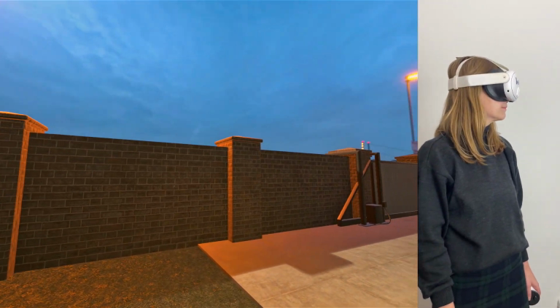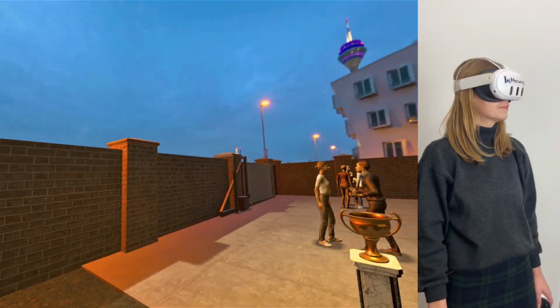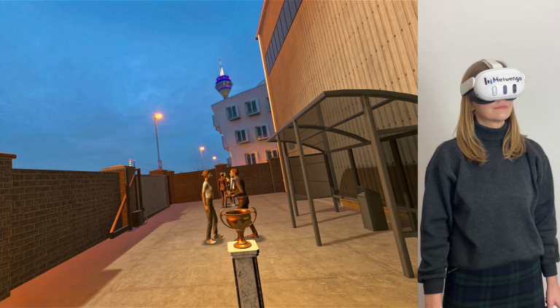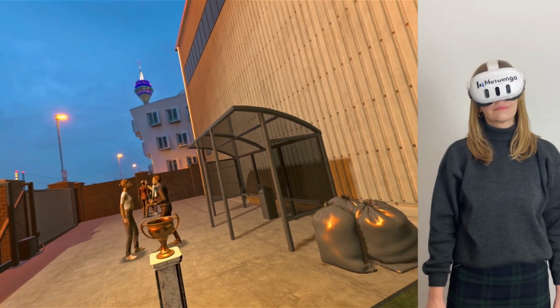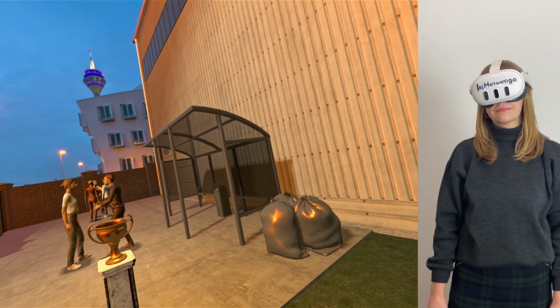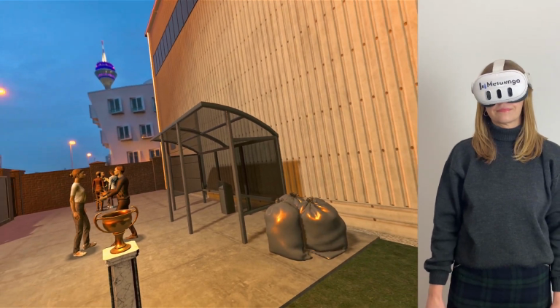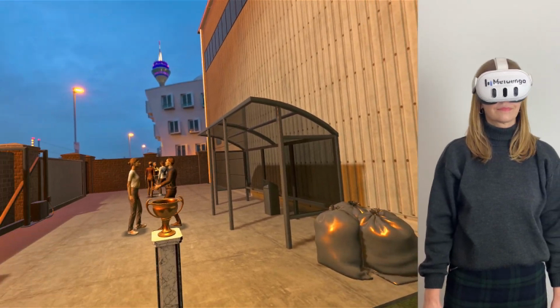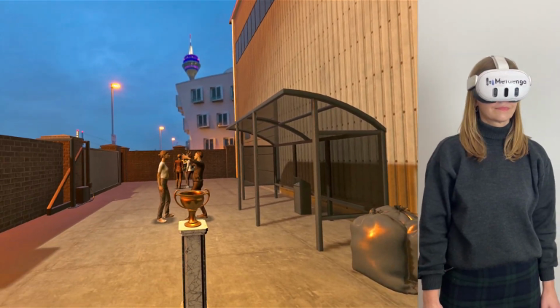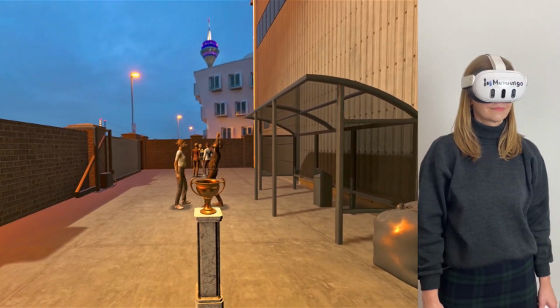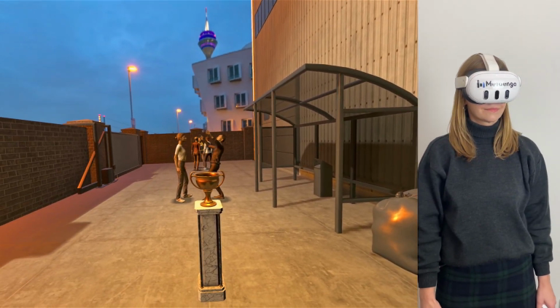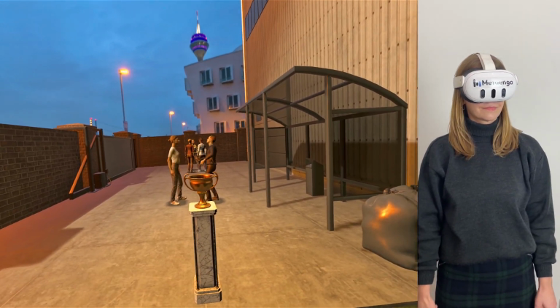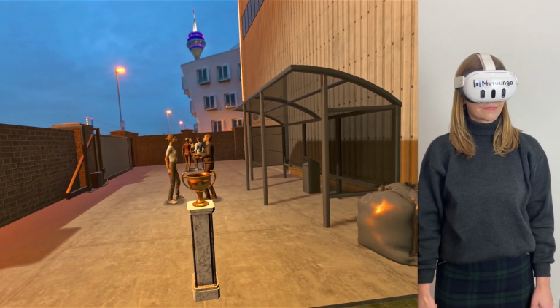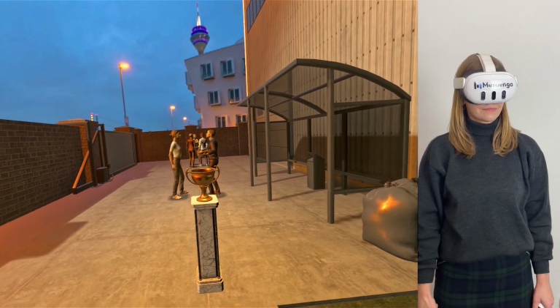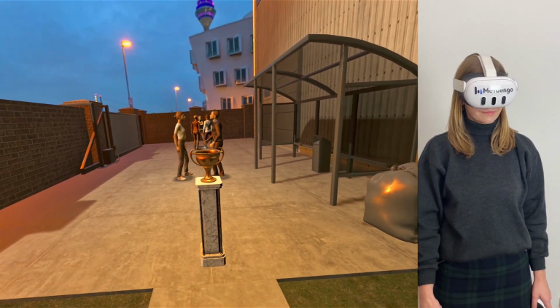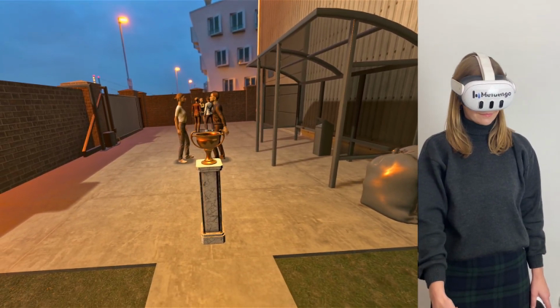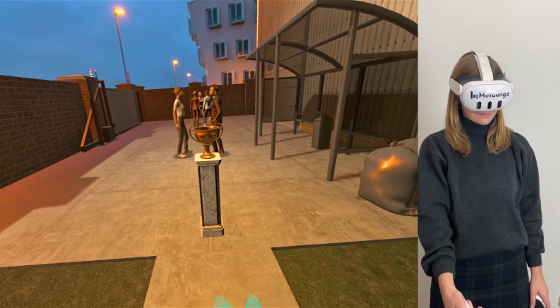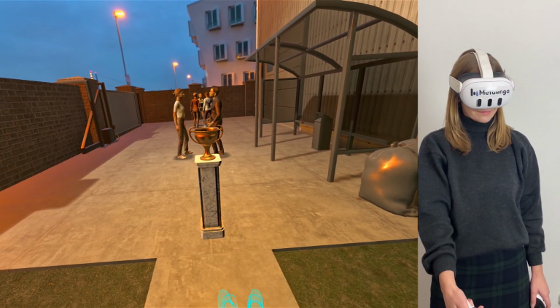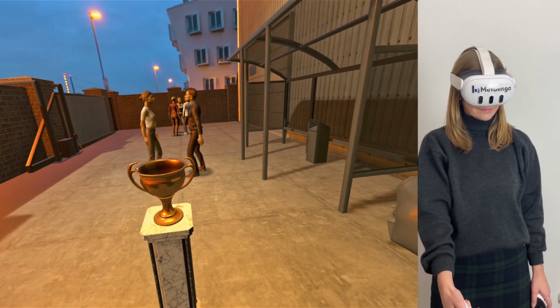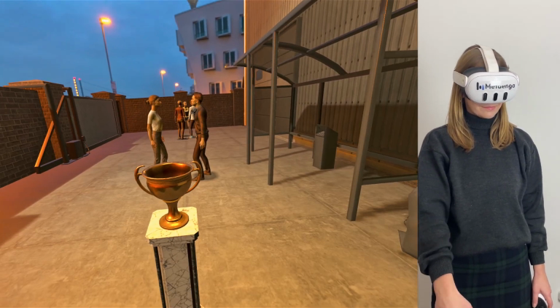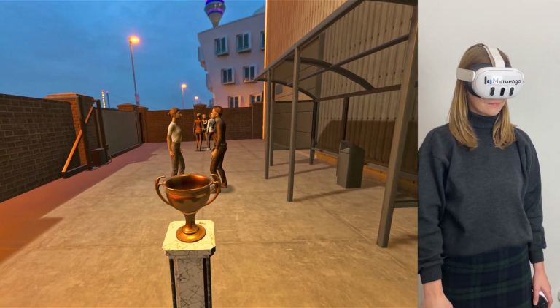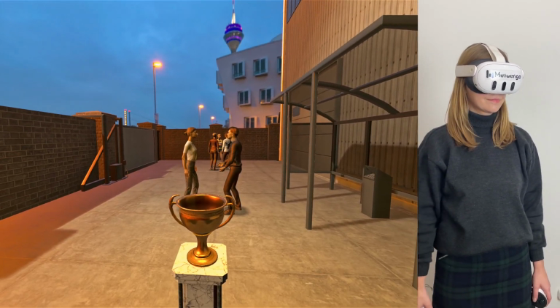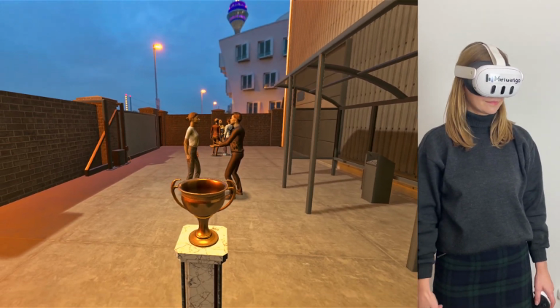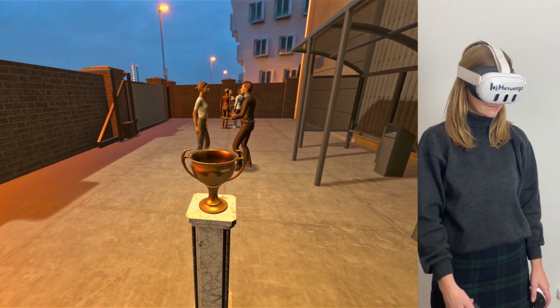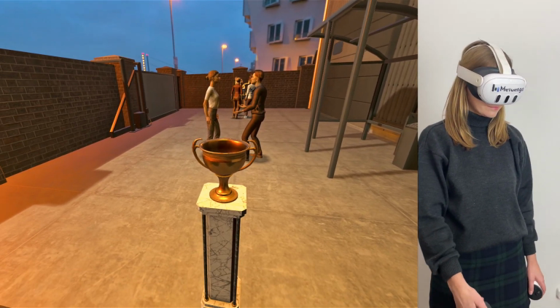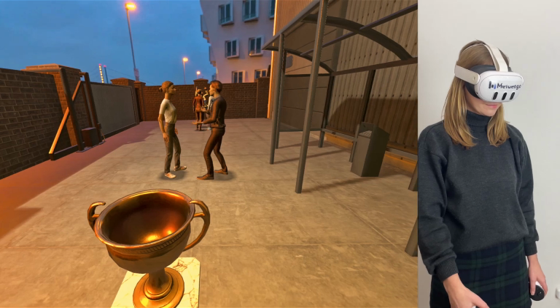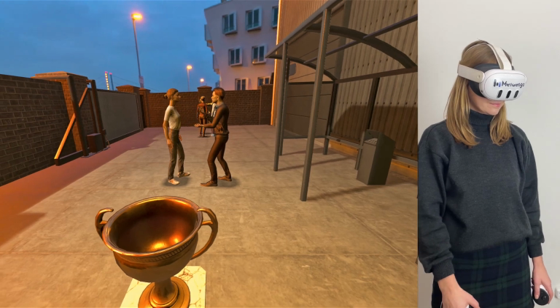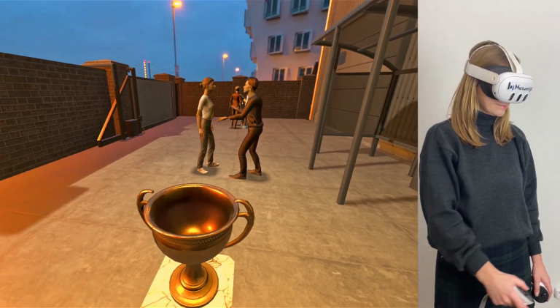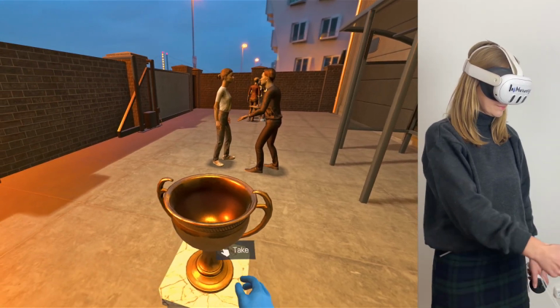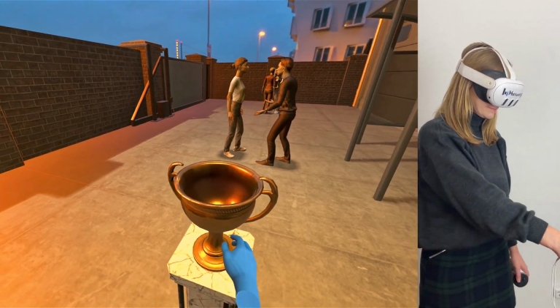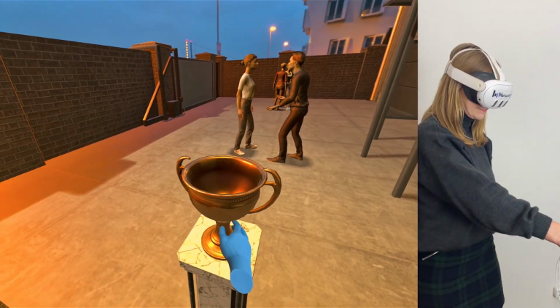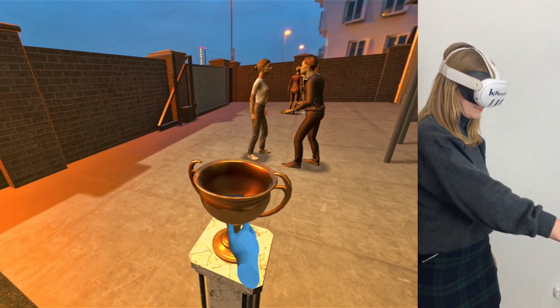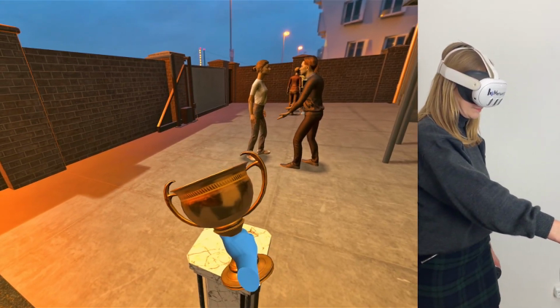Congratulations, you've completed the fire safety and emergency training. Great job. Grab the trophy and celebrate your achievement. Stay safe and keep up the good work.